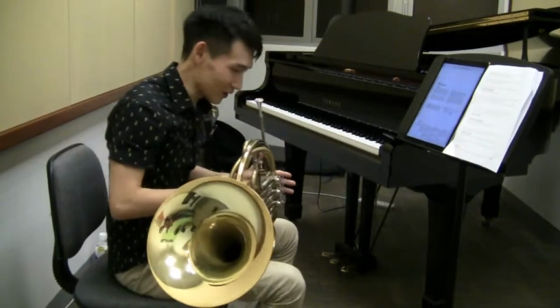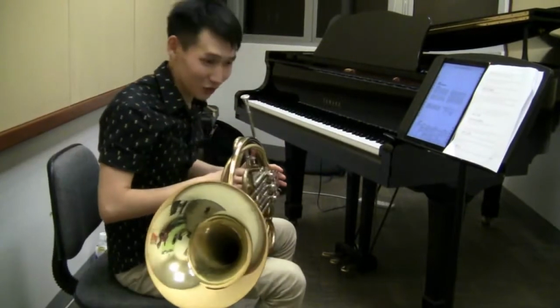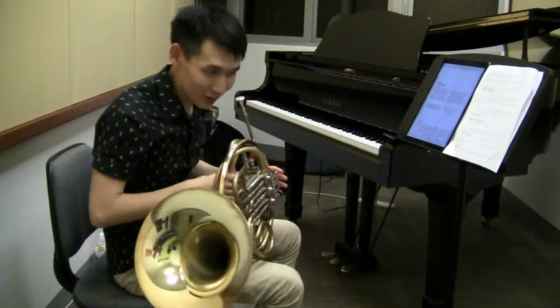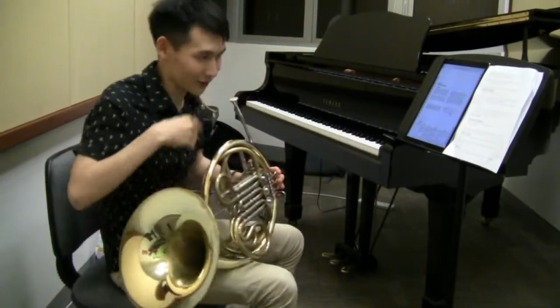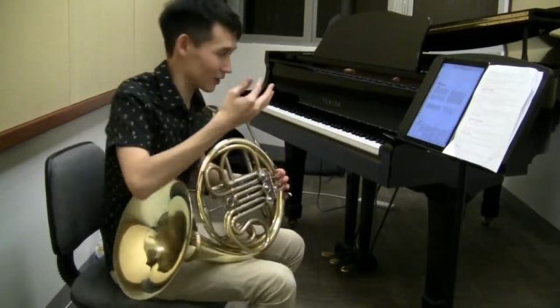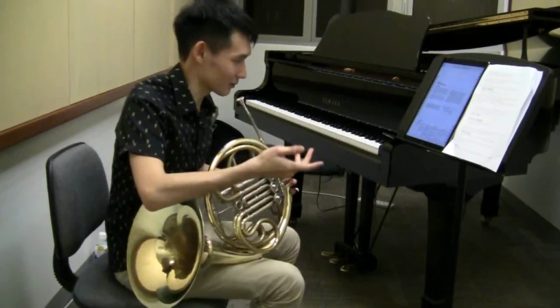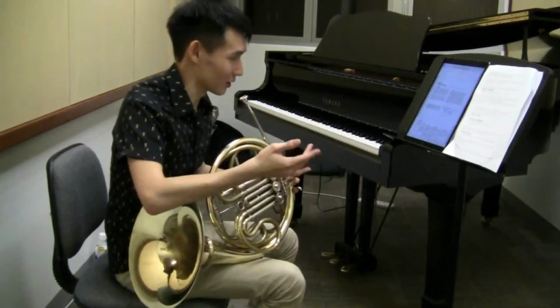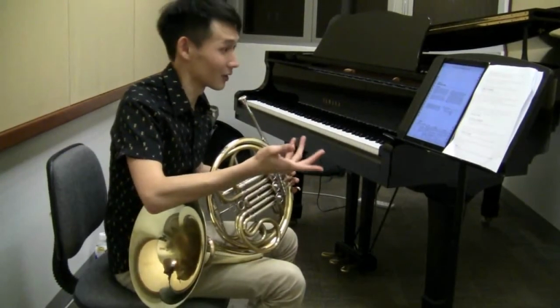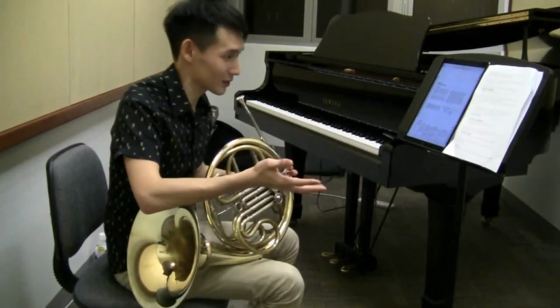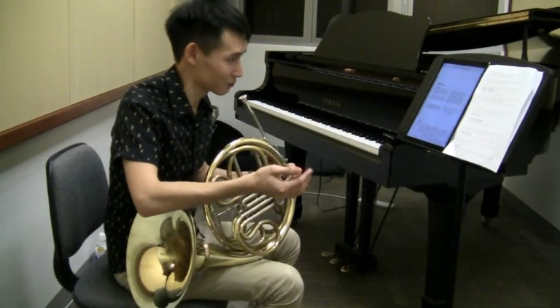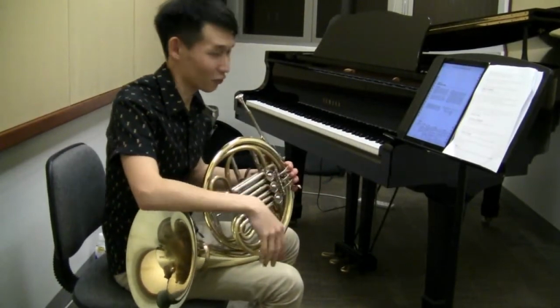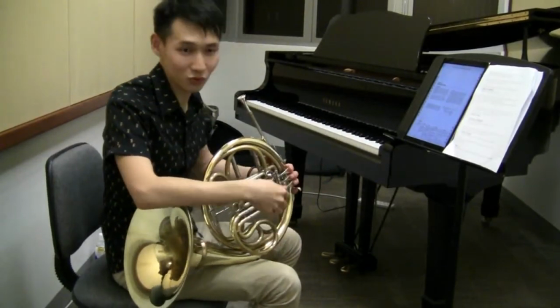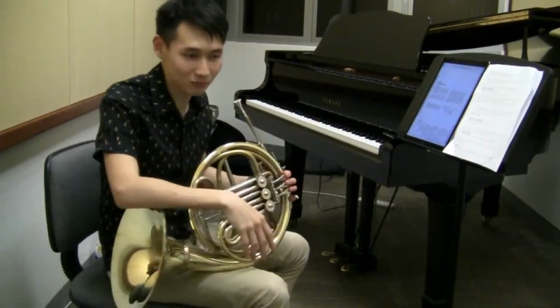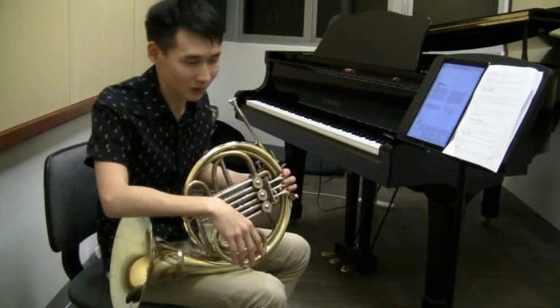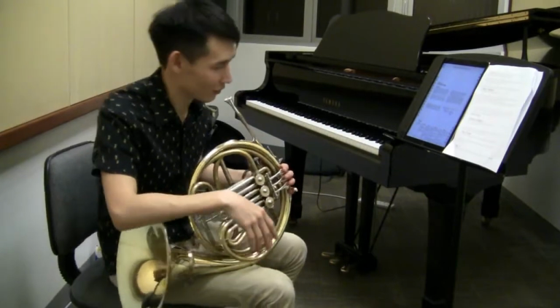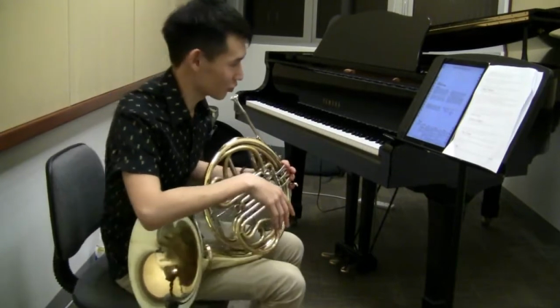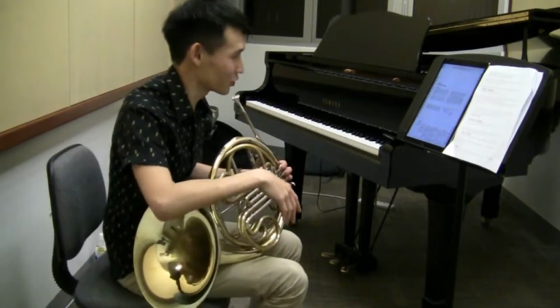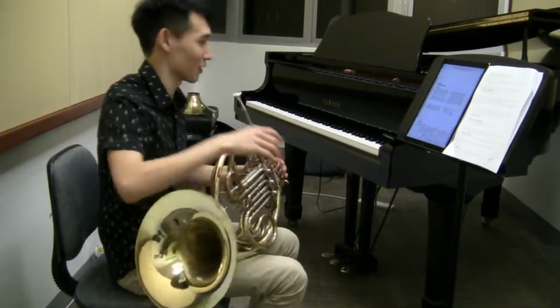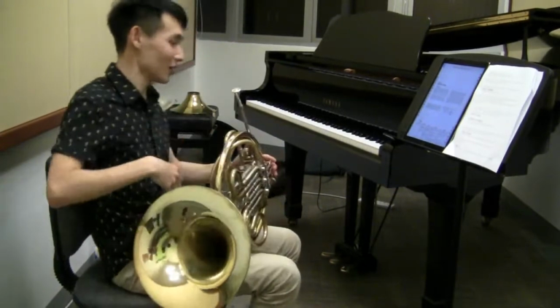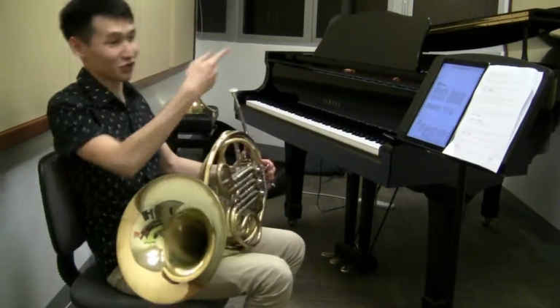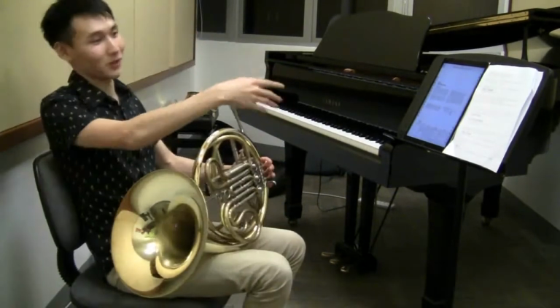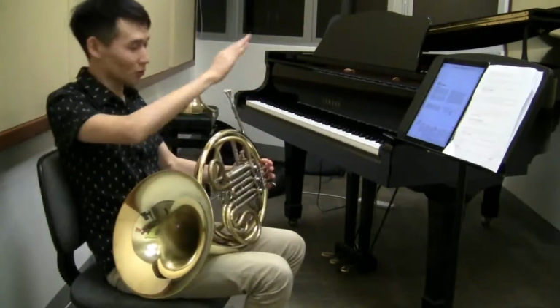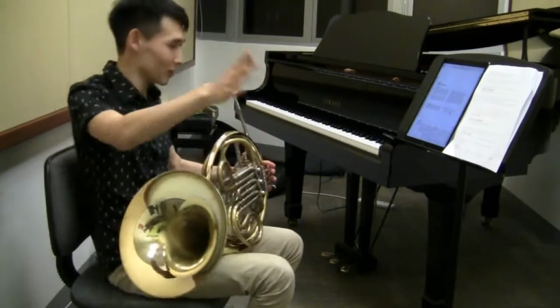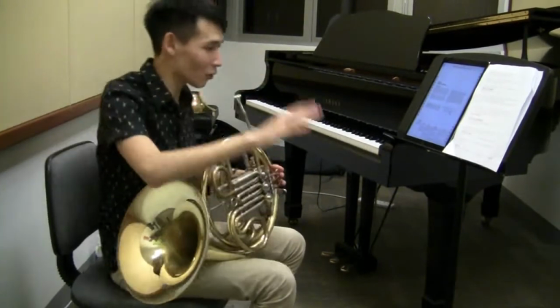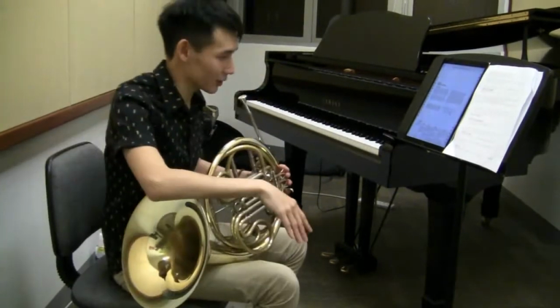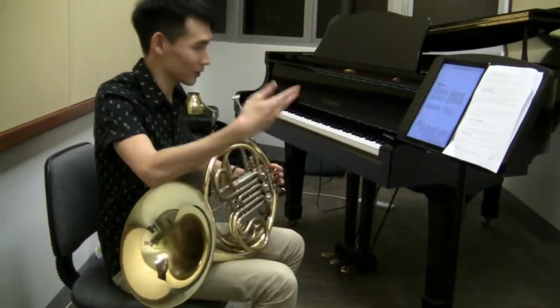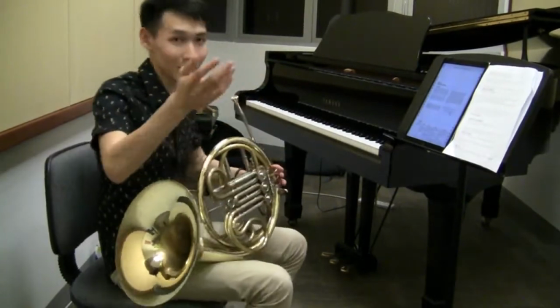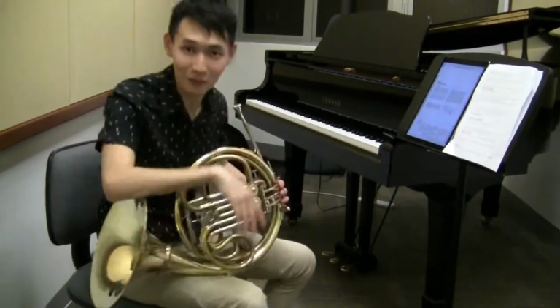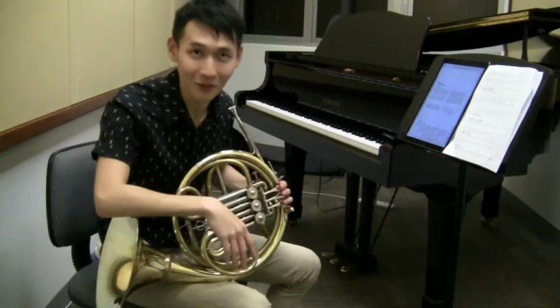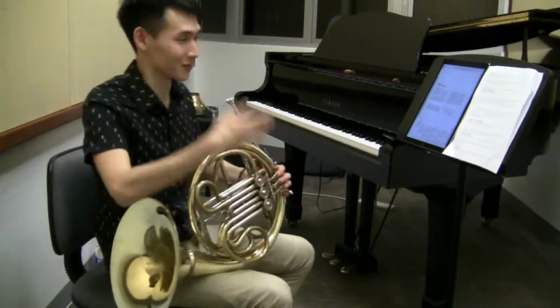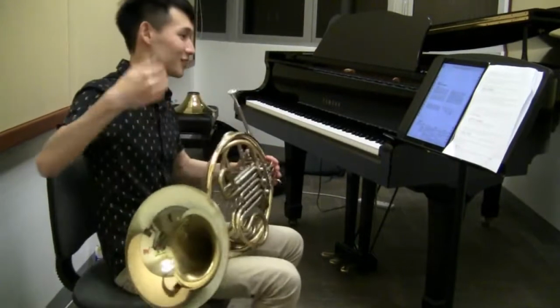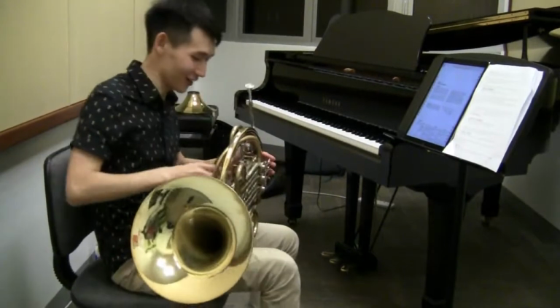If I don't clear it, I'll start getting a gurgling sound. Of course, if you so wish, you can instruct your player: don't clear your water and let the gurgling sound build up. It'll get a nice effect.